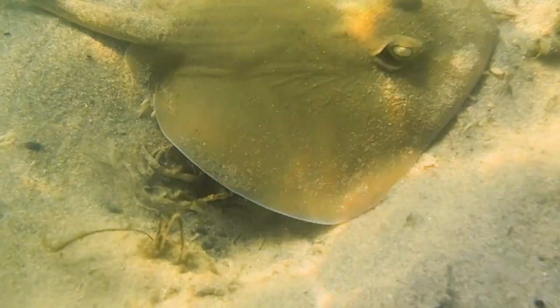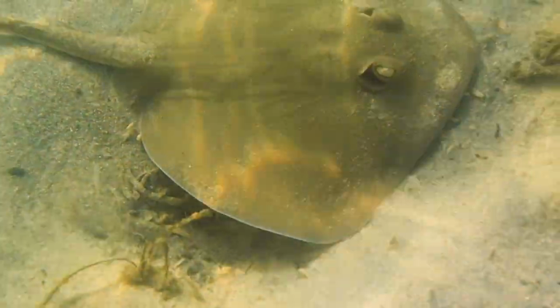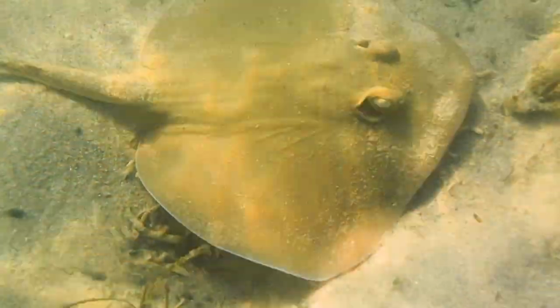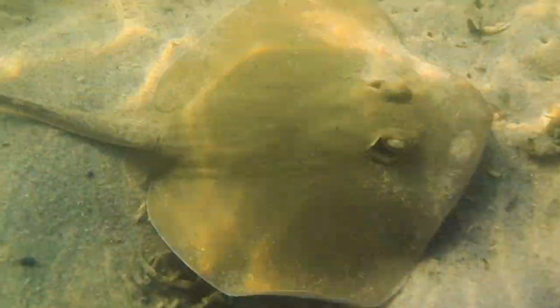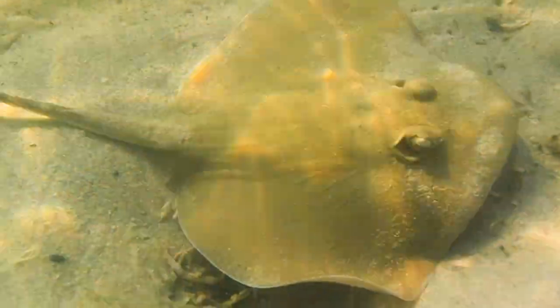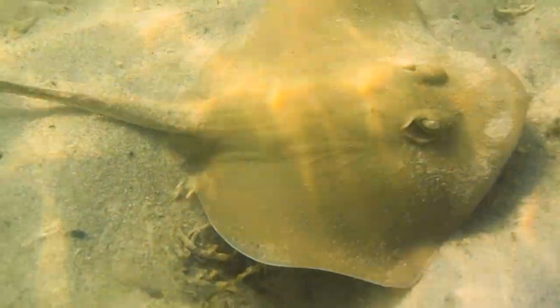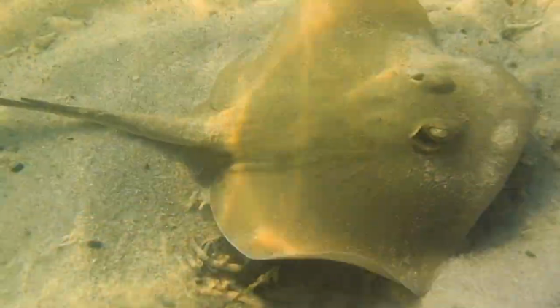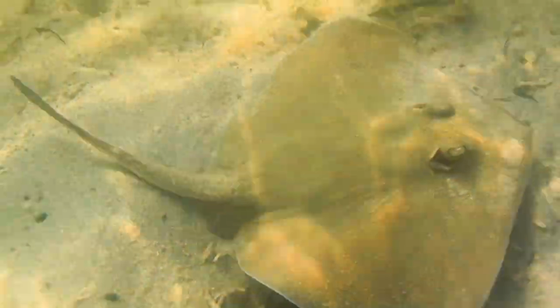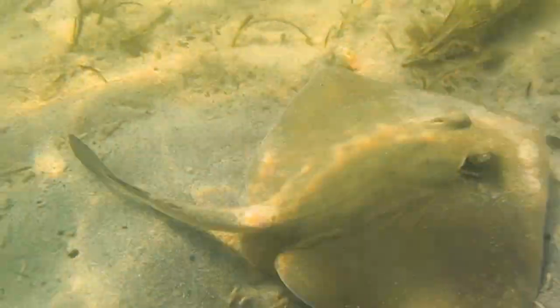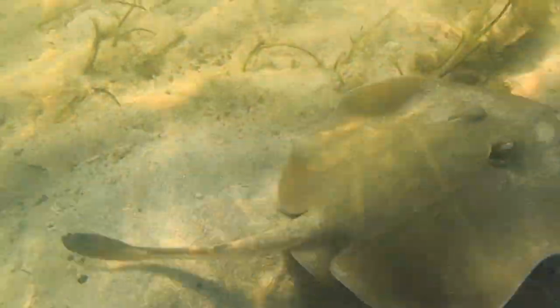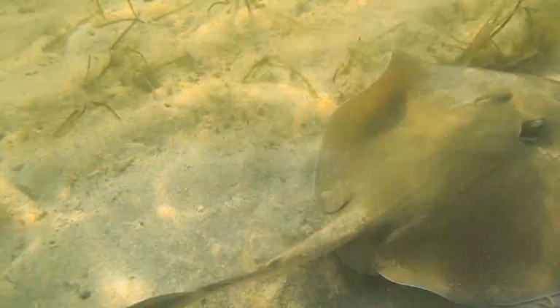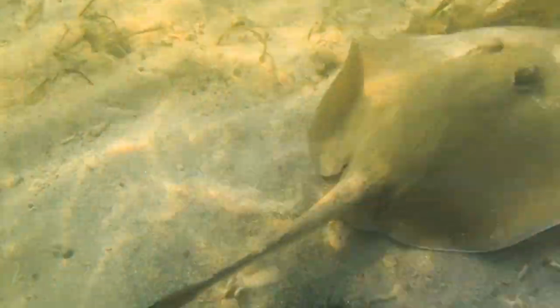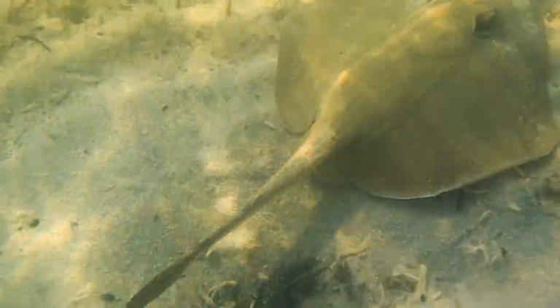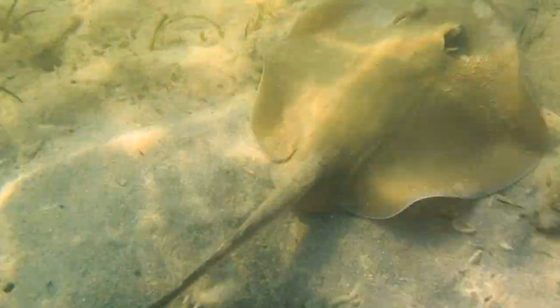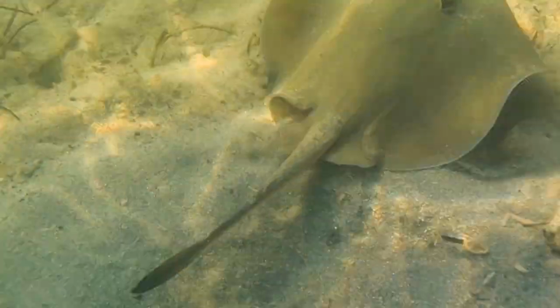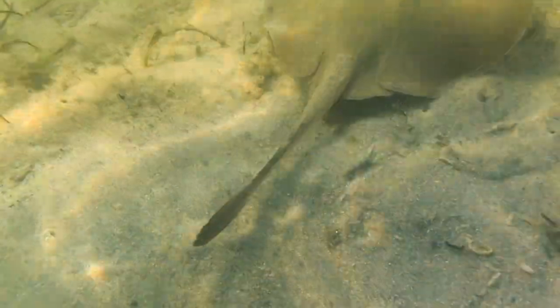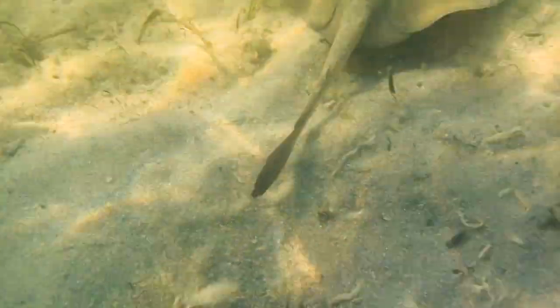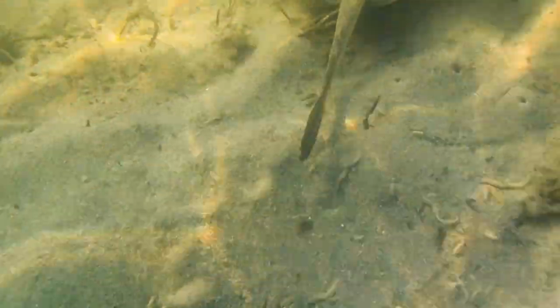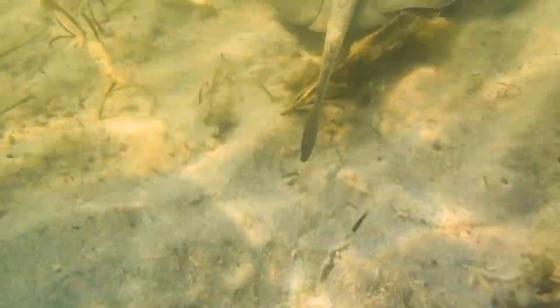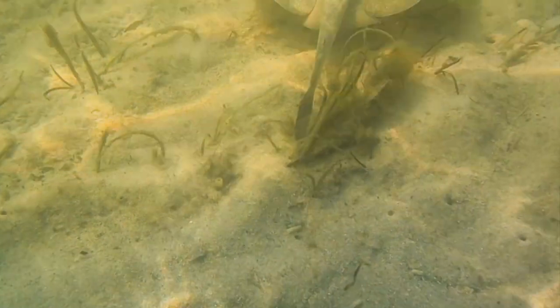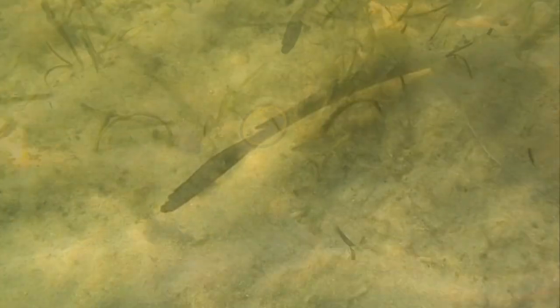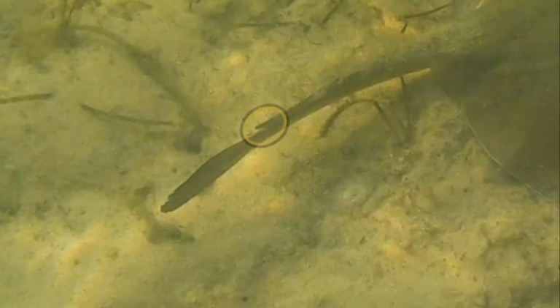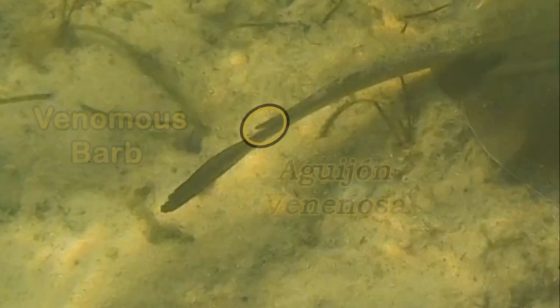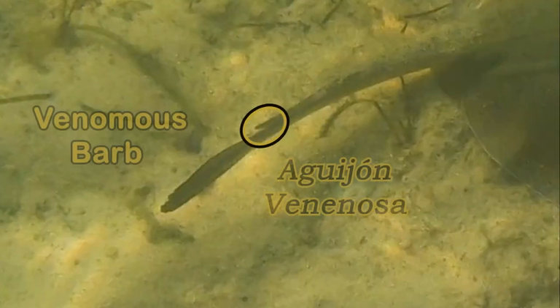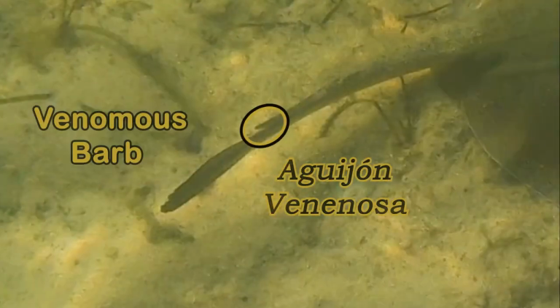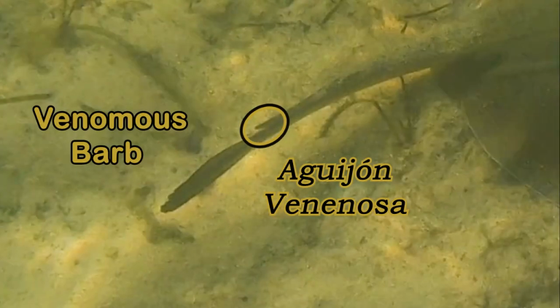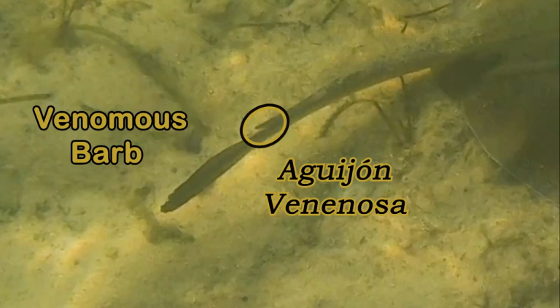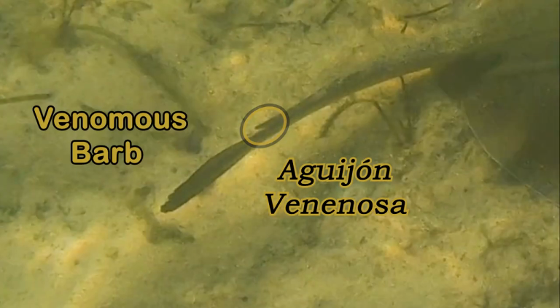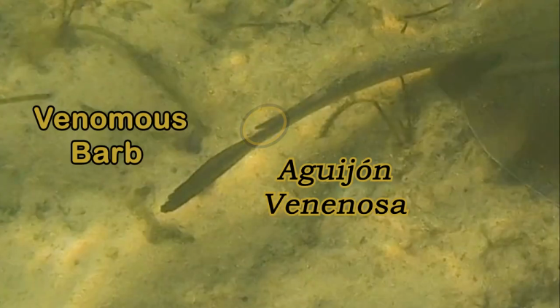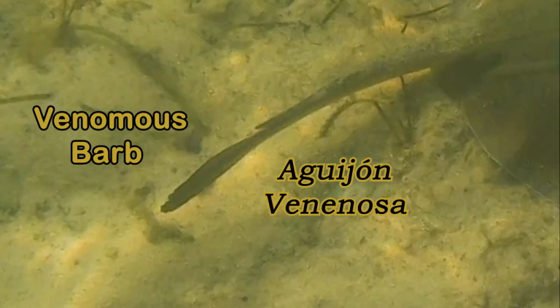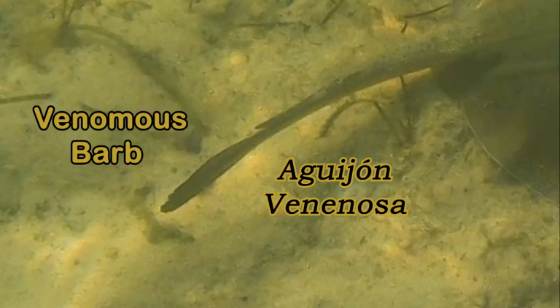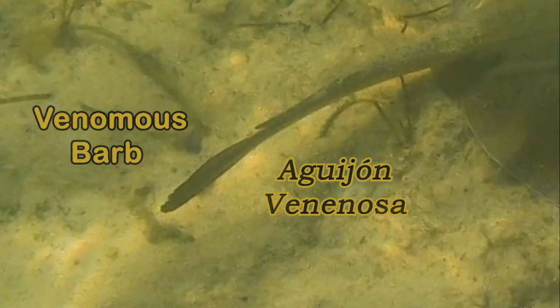It's very important that they swim away when they see you, because stingrays have one or two venomous barbs in their tail.